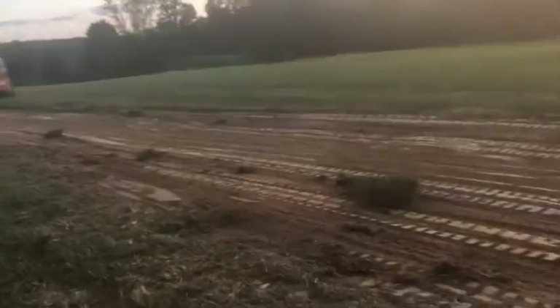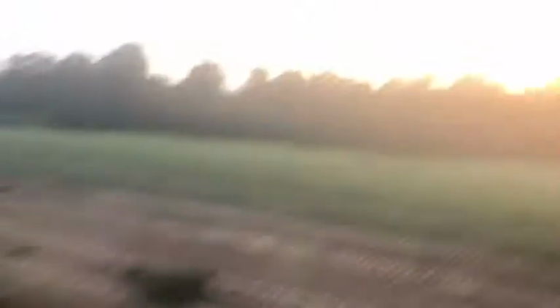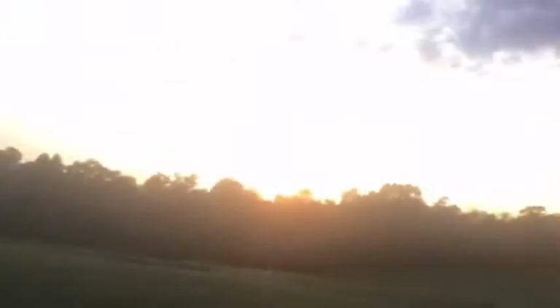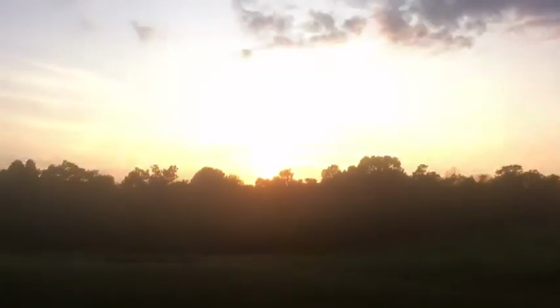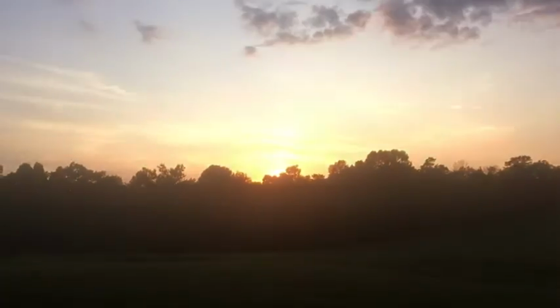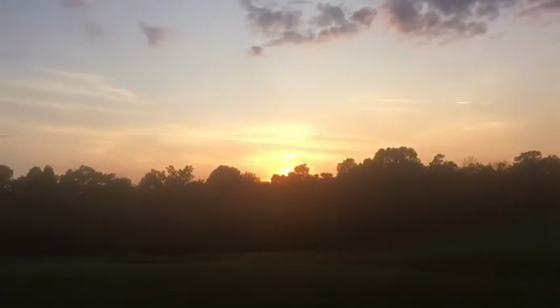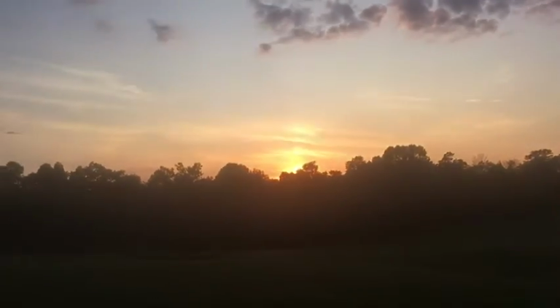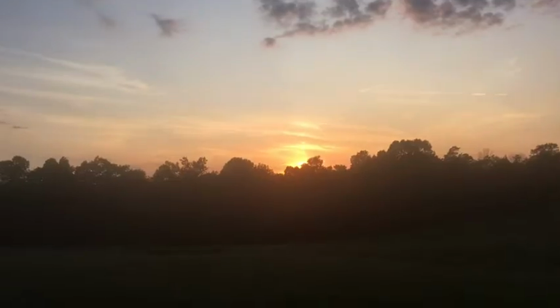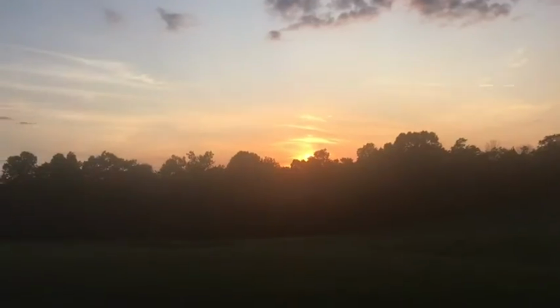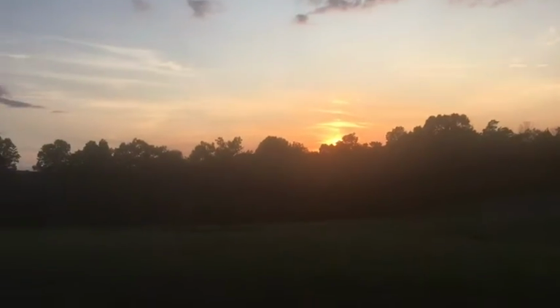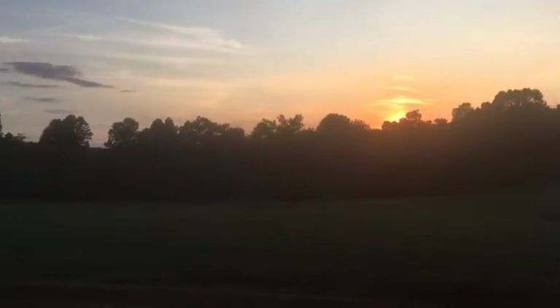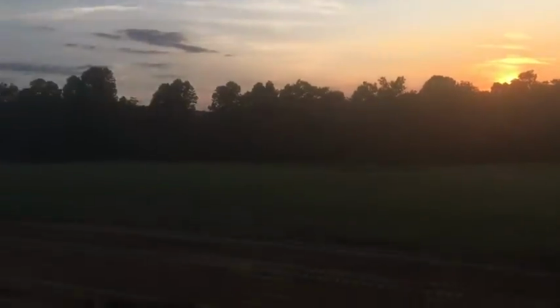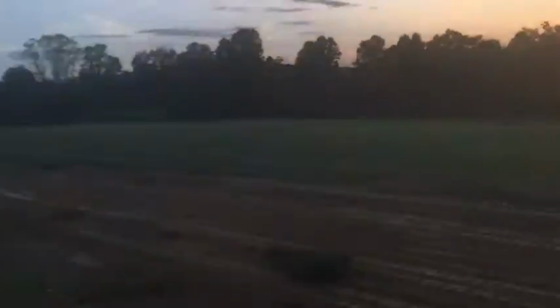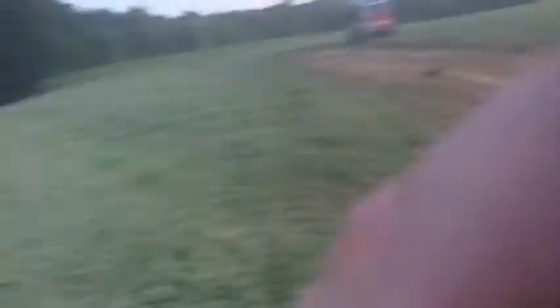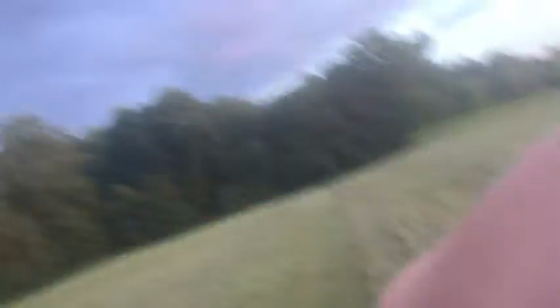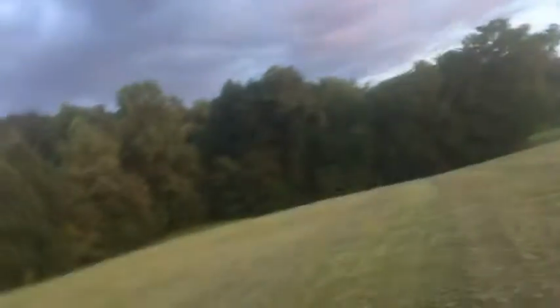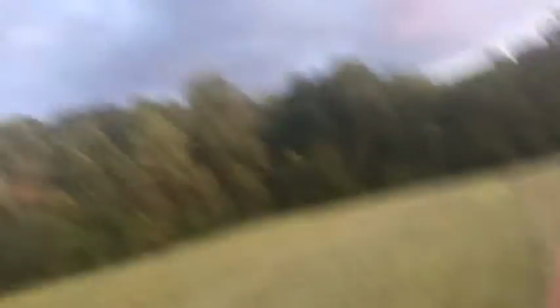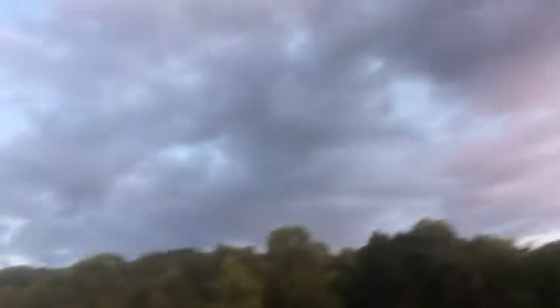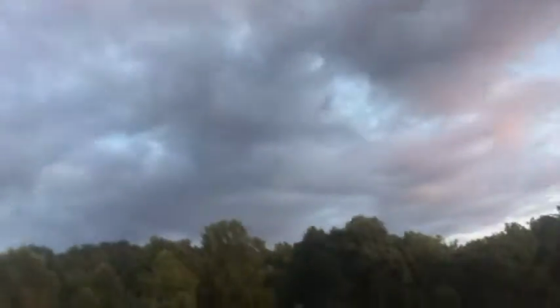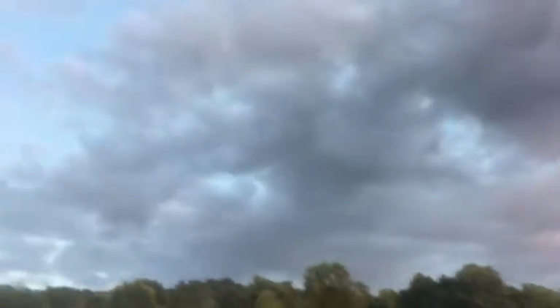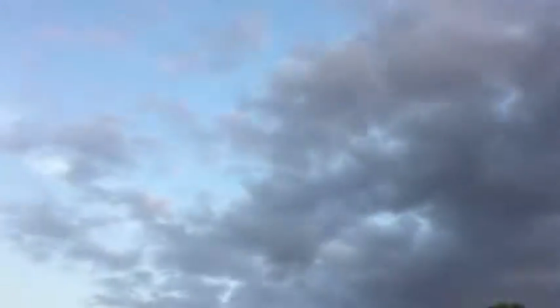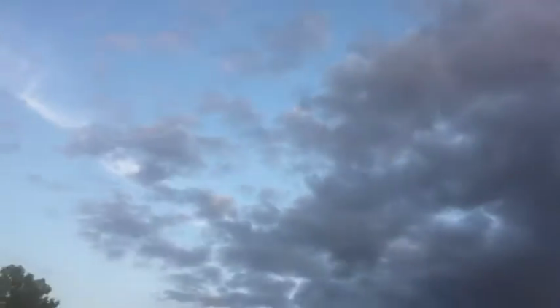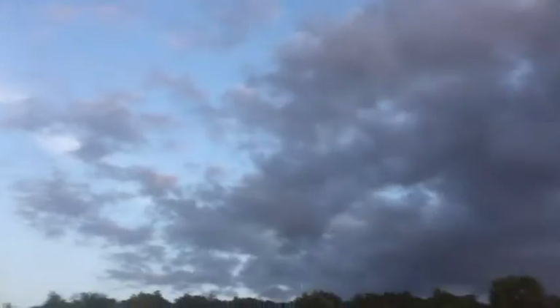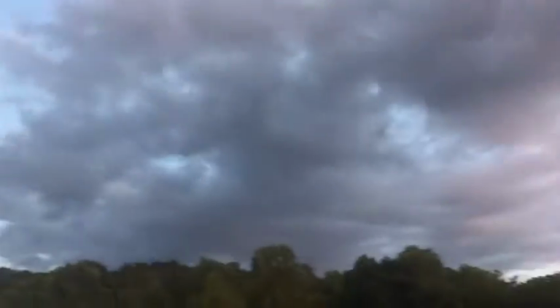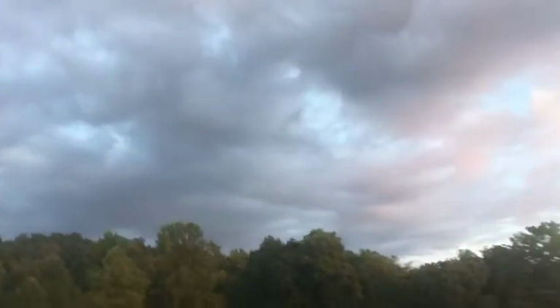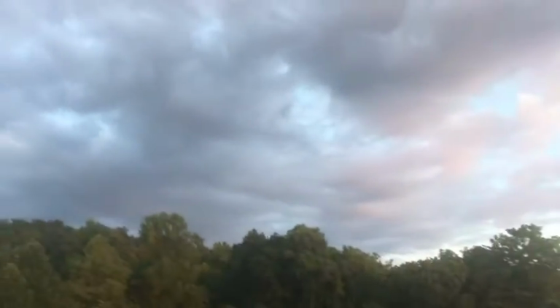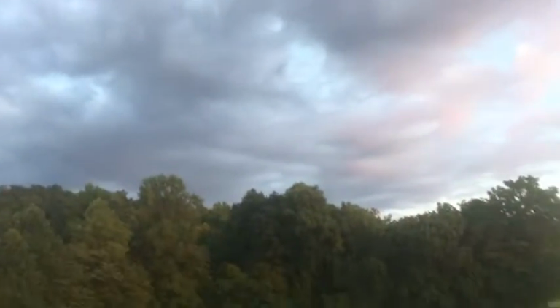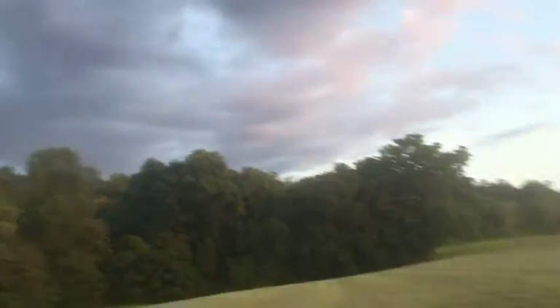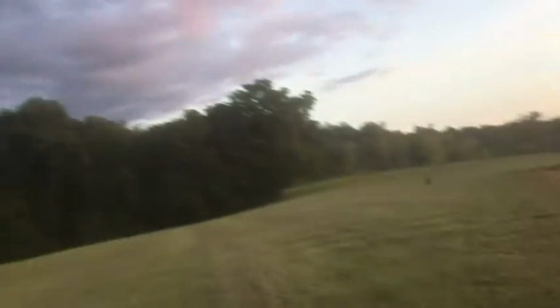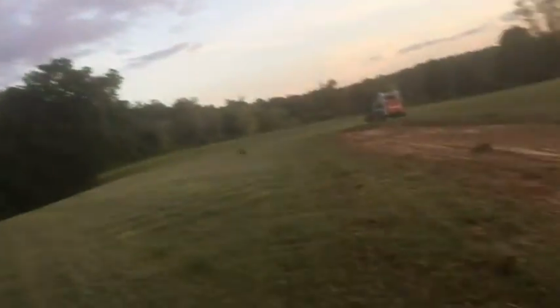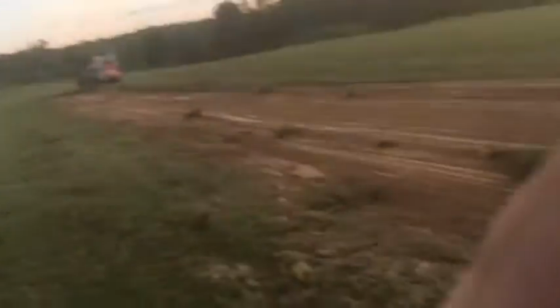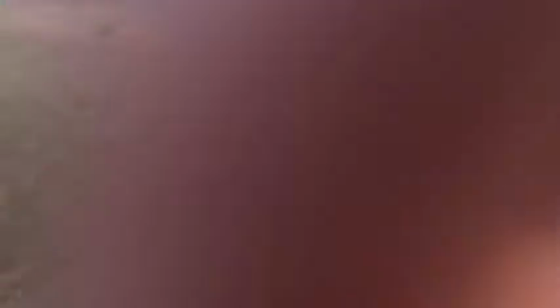Got a beautiful sunset going on there. You can see the trail, and some pretty neat looking little dark-belly clouds. It's kind of a neat cloud cover, I guess you could say.